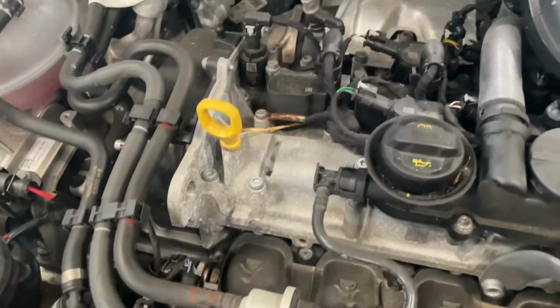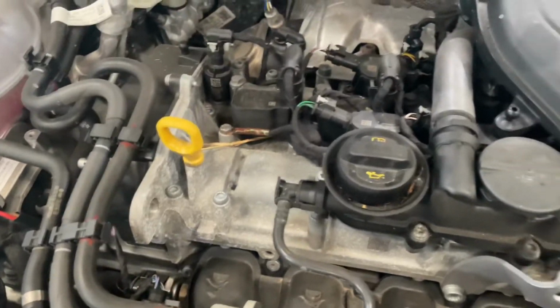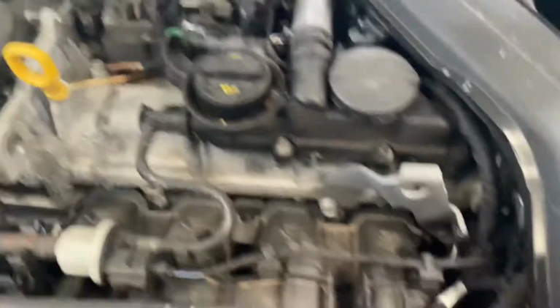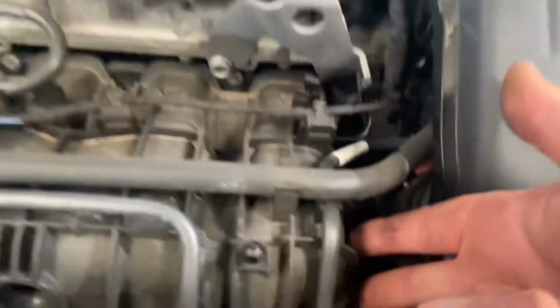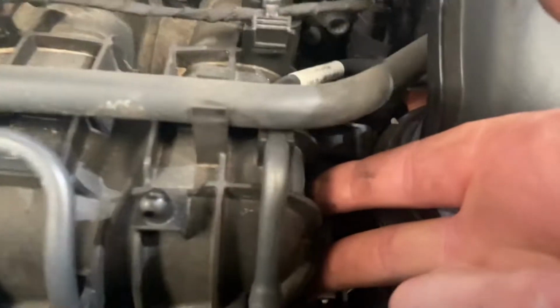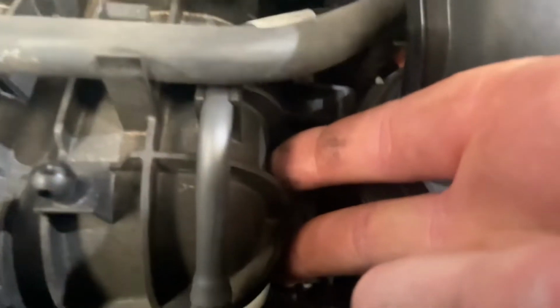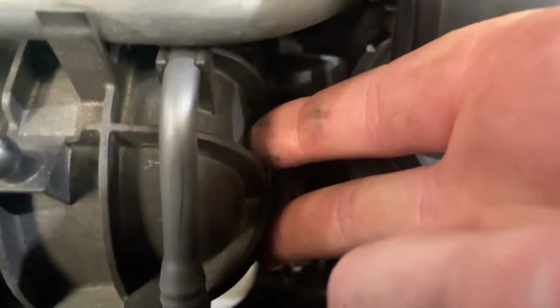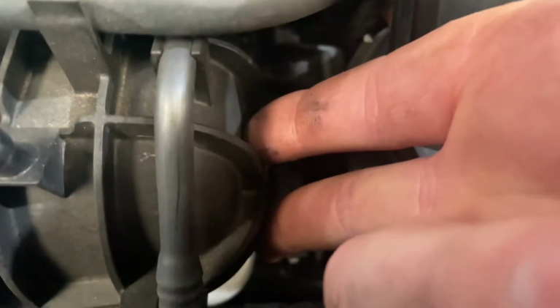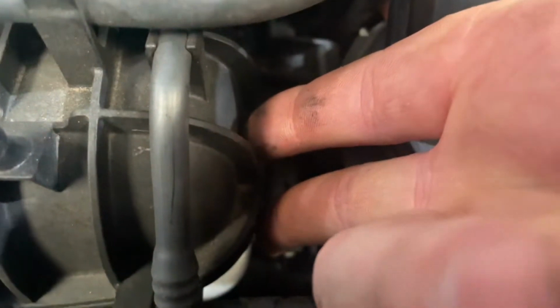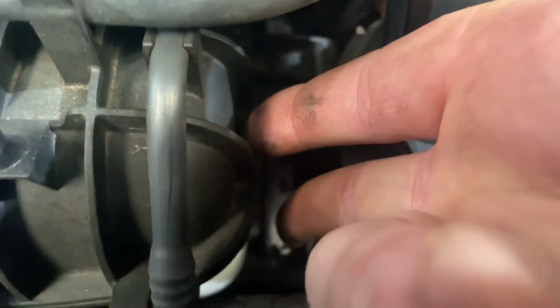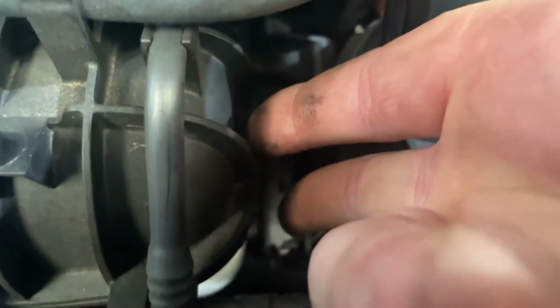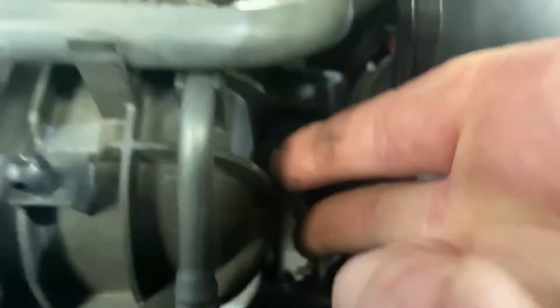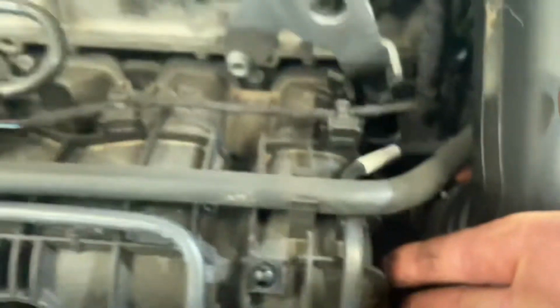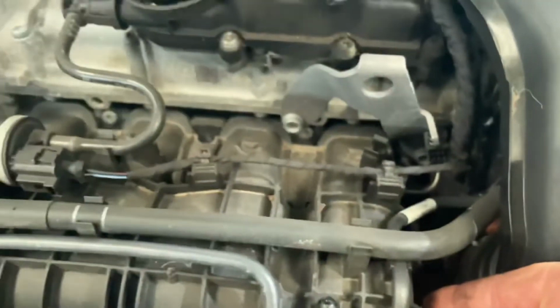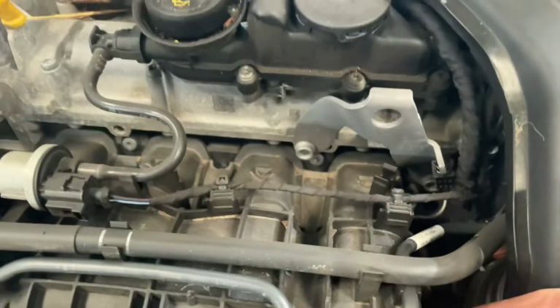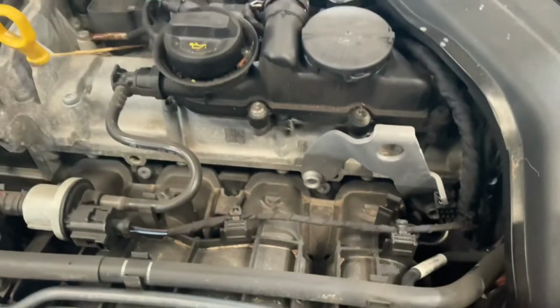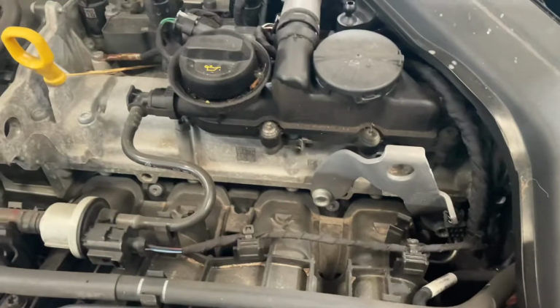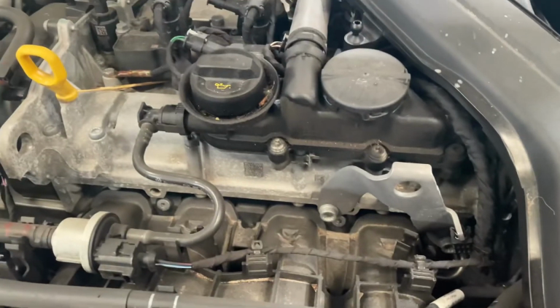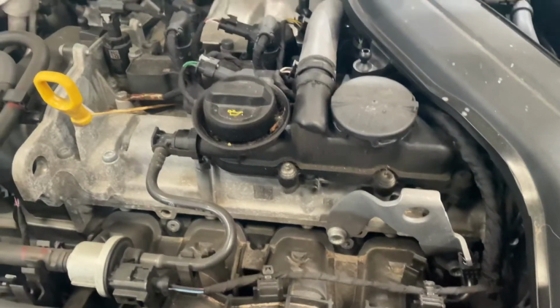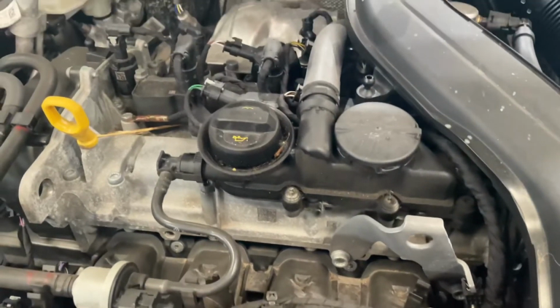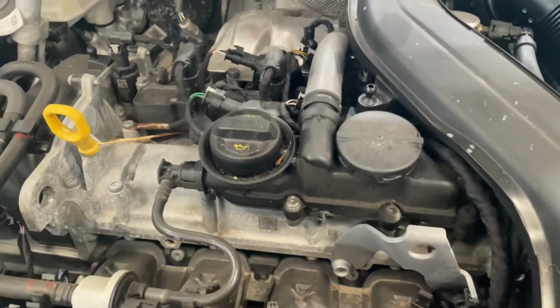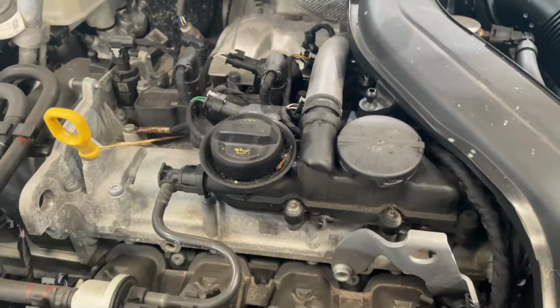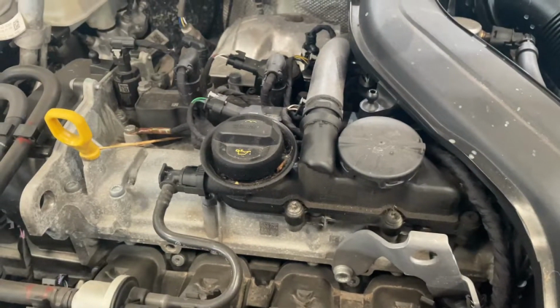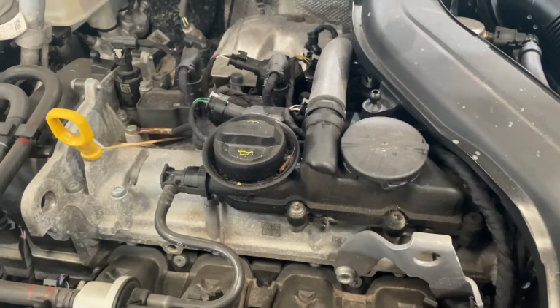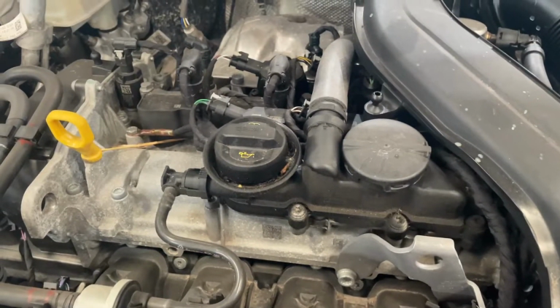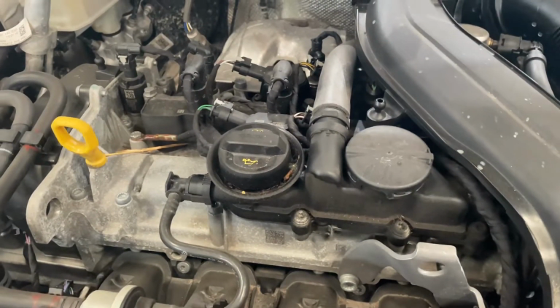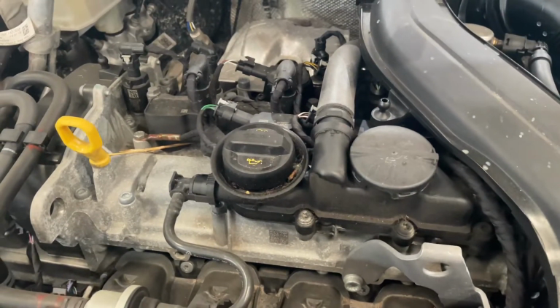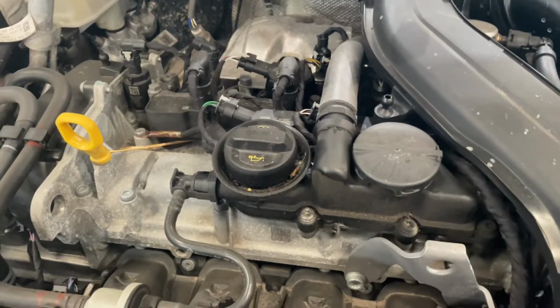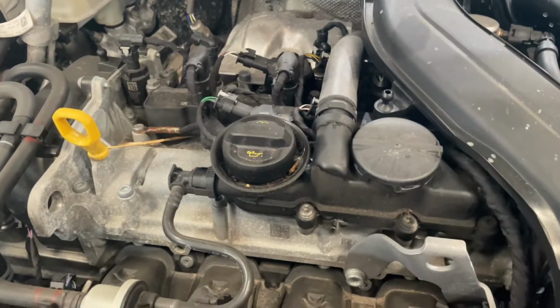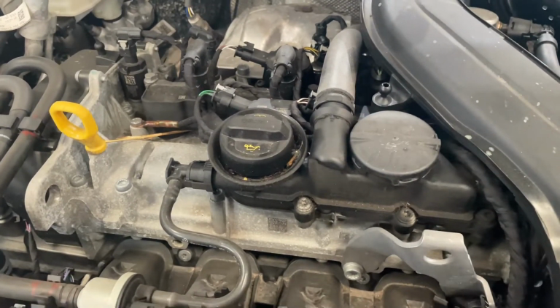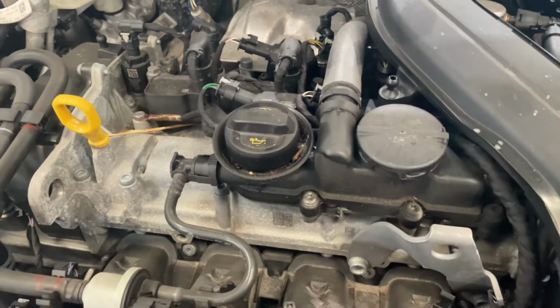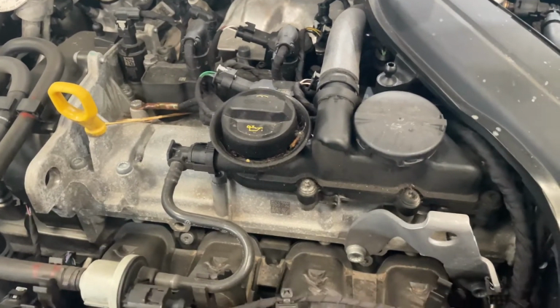And then if I let go again, it increases its idle — and that's where the higher than expected RPM fault code is coming from.